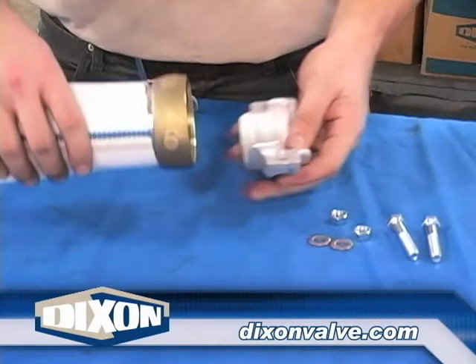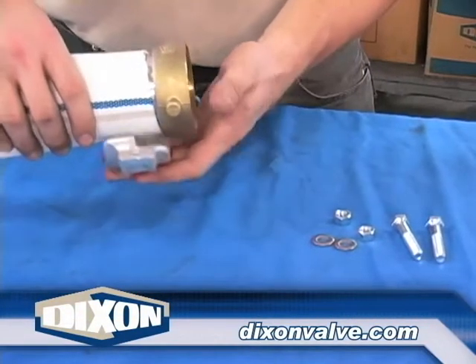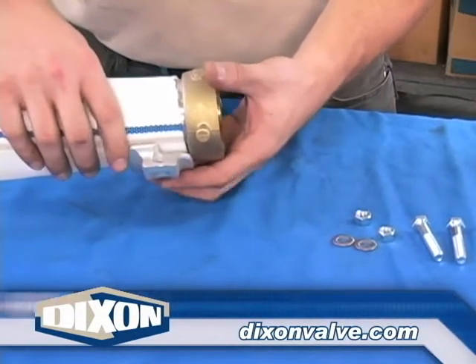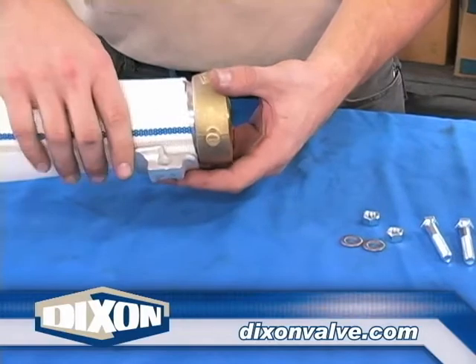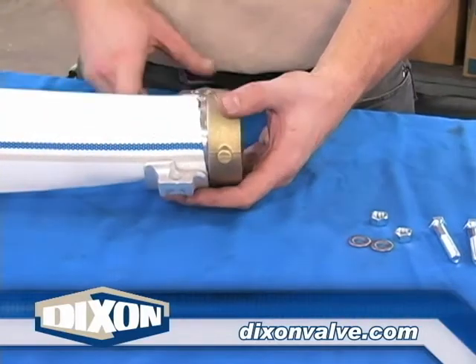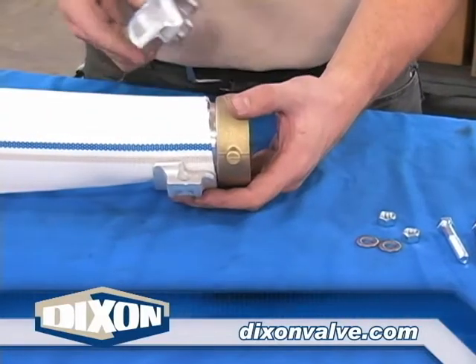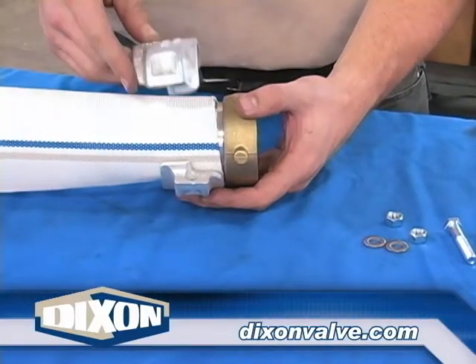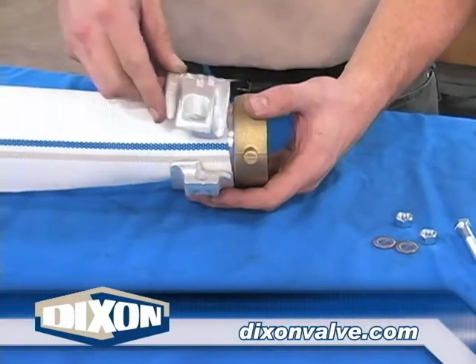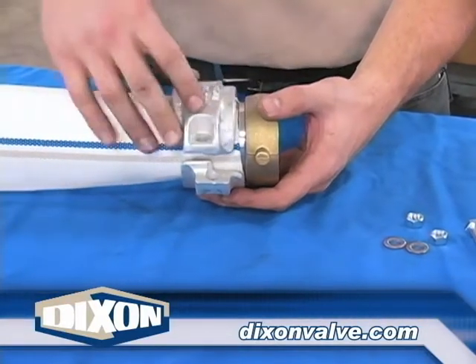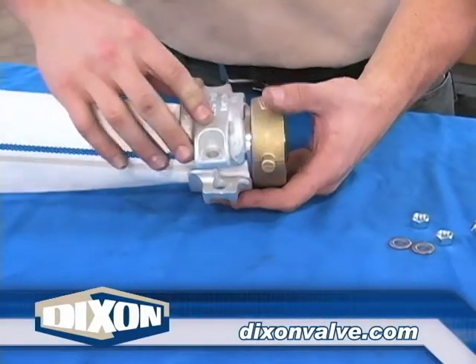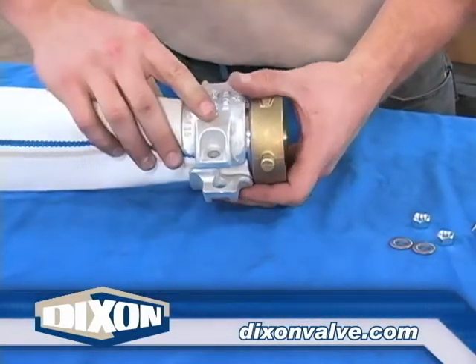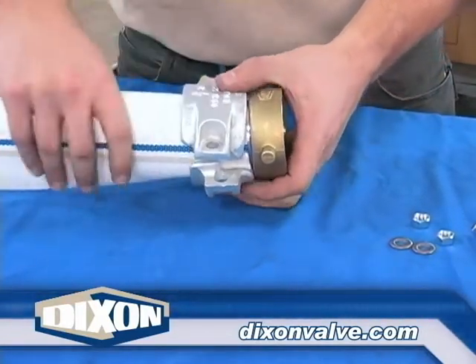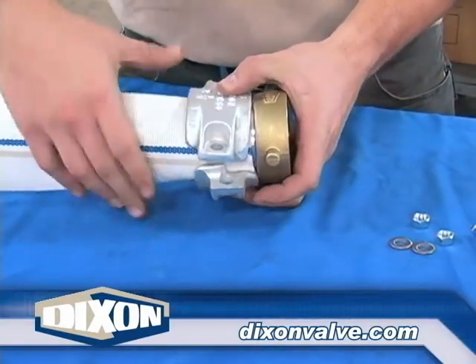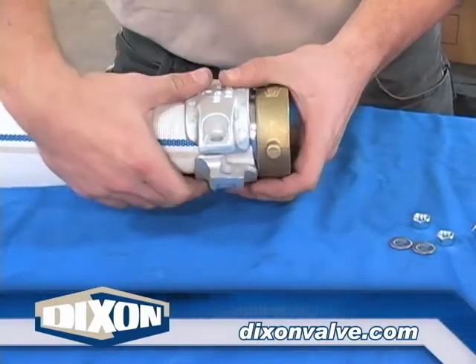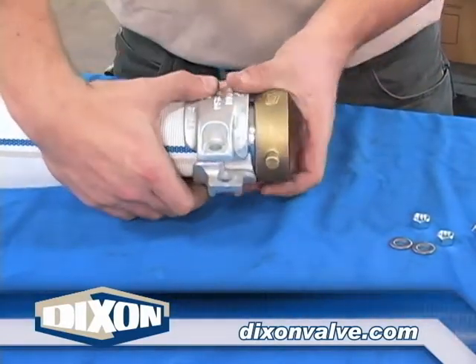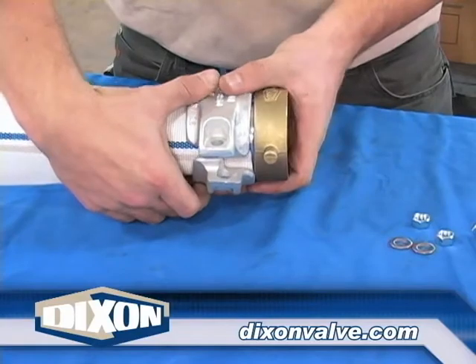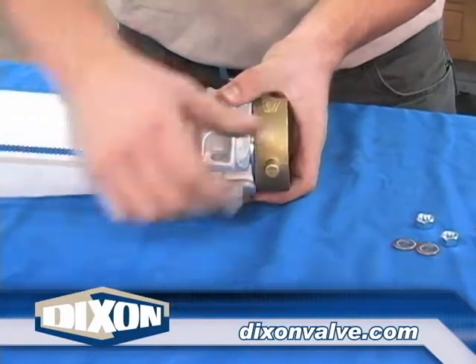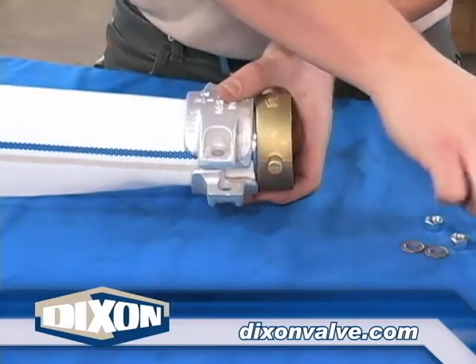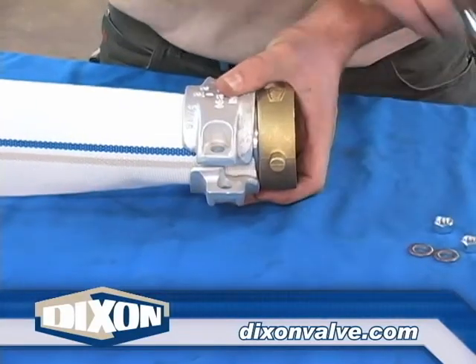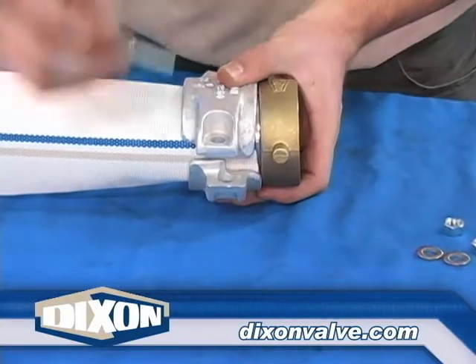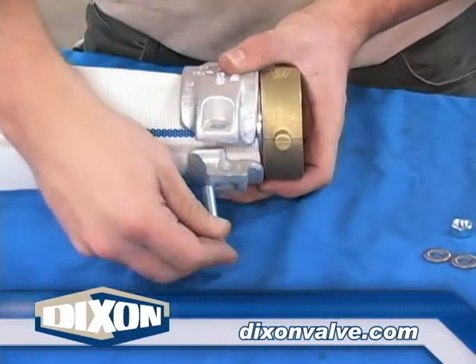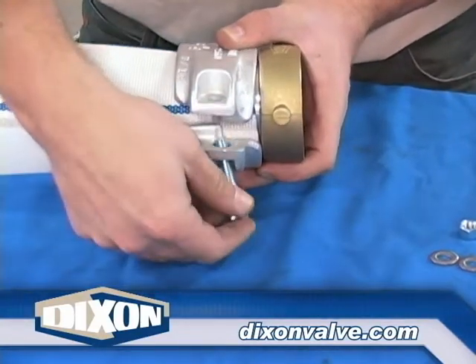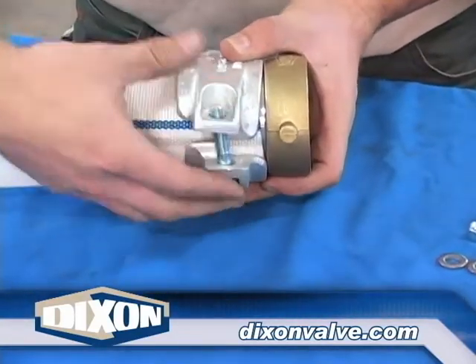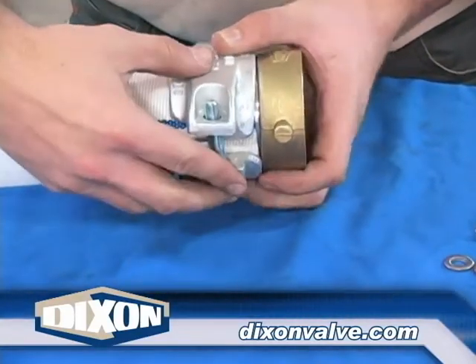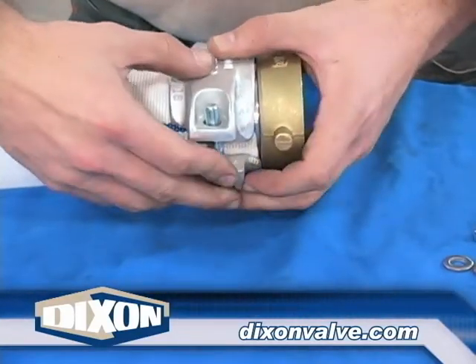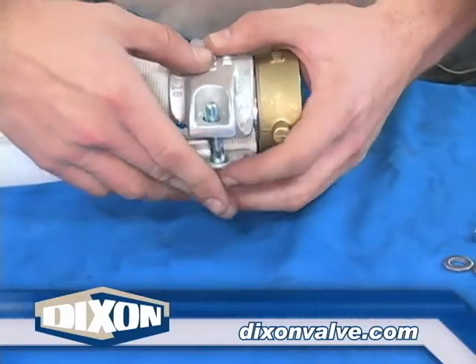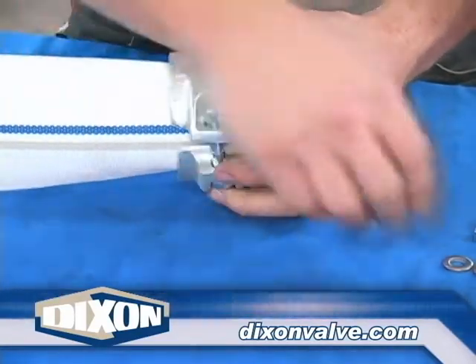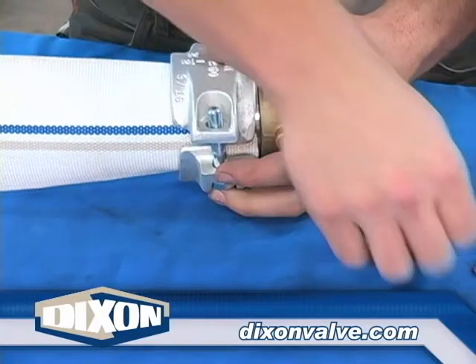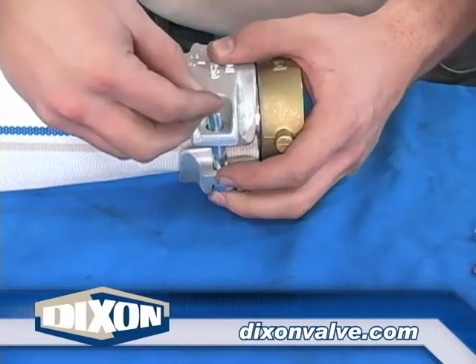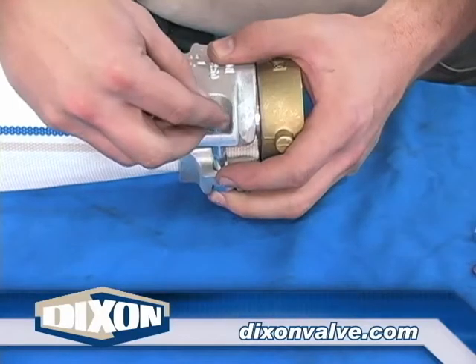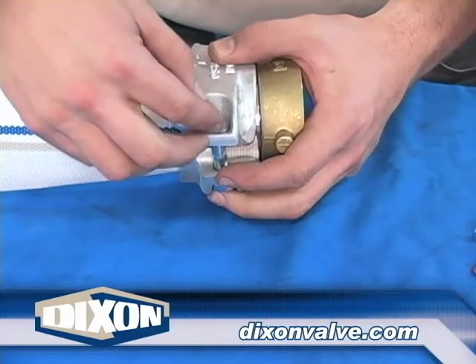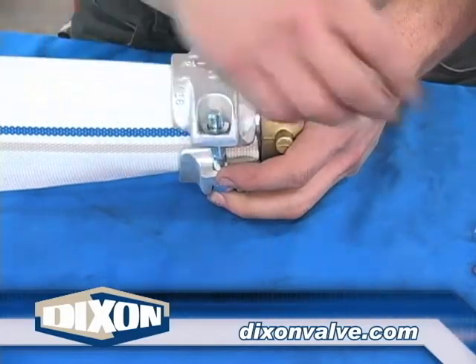Again, position the clamp halves so the crease in the hose is in the center of the clamp body. The end of the clamp should be even with the end of the hose. The clamp lettering detail is to be facing away from the swivel nut.